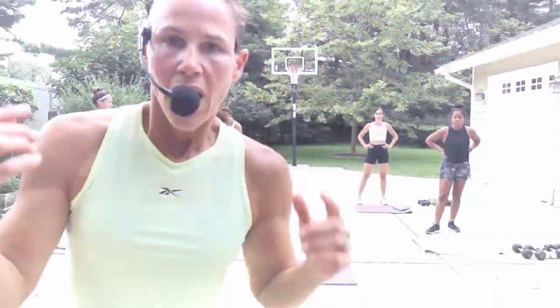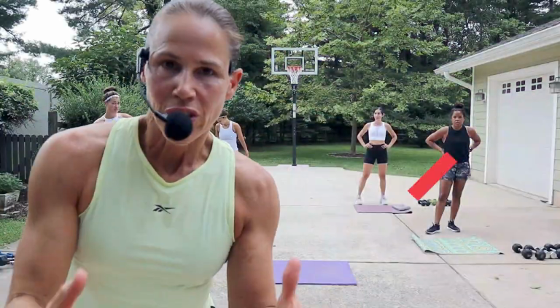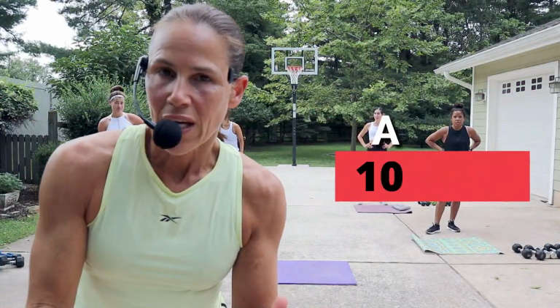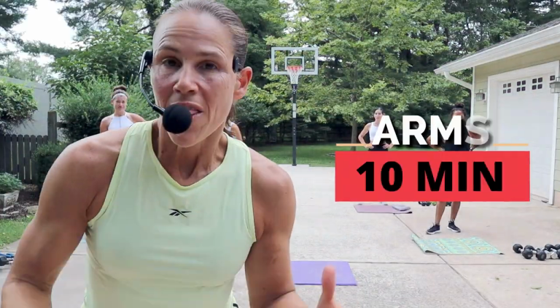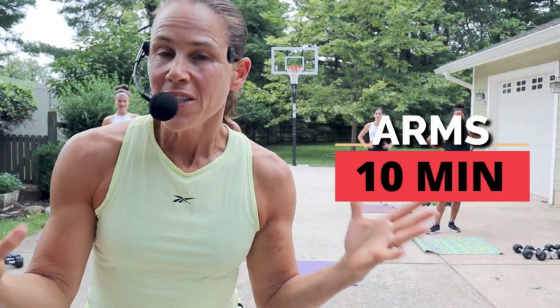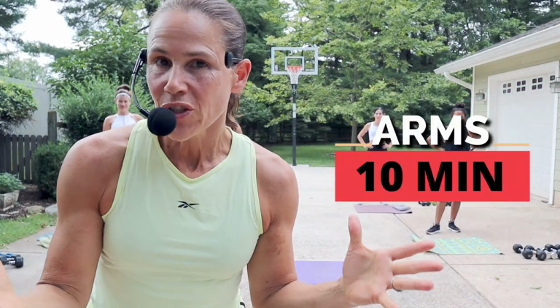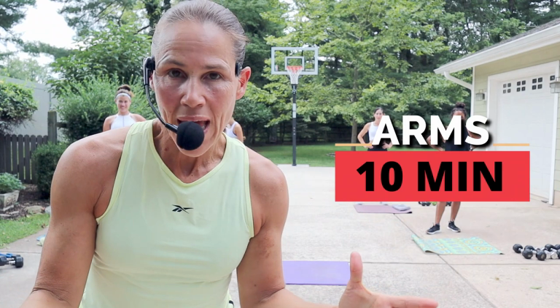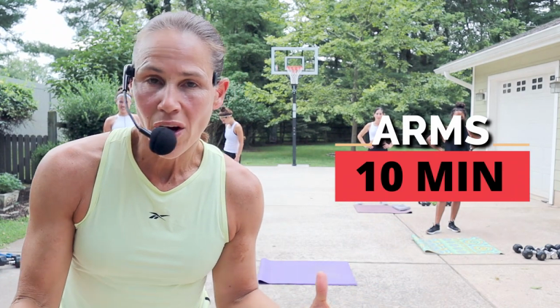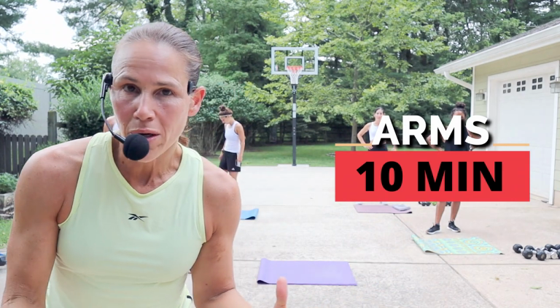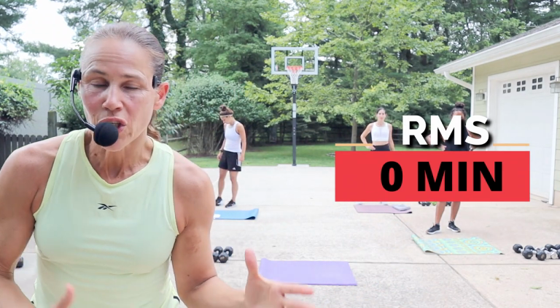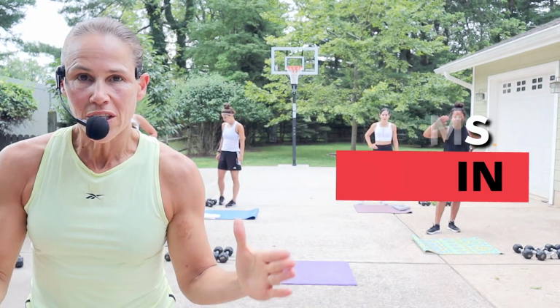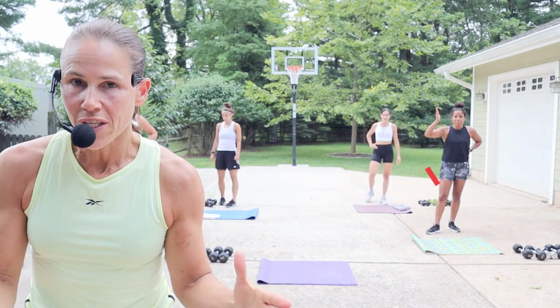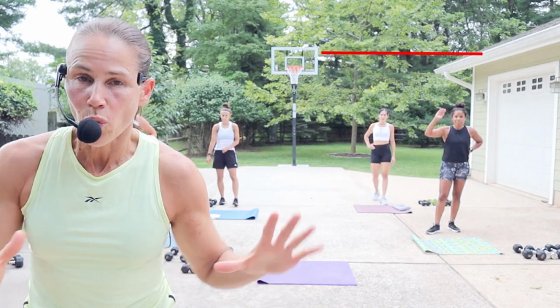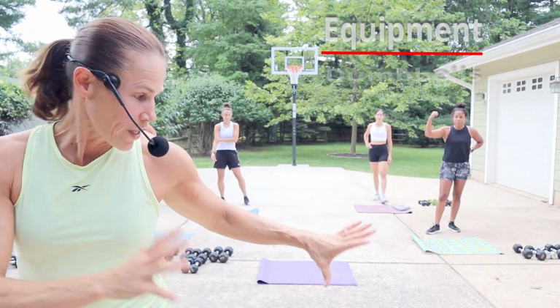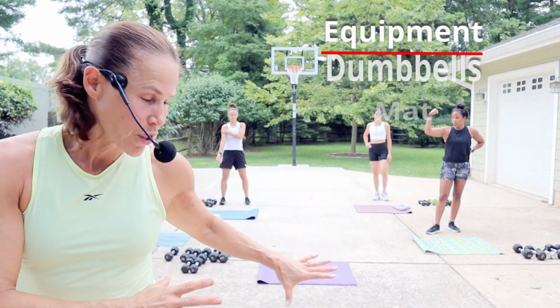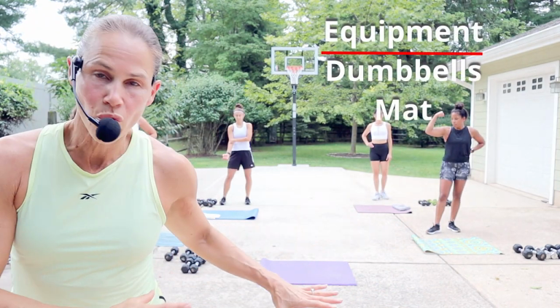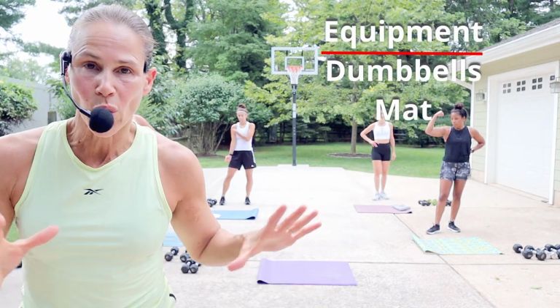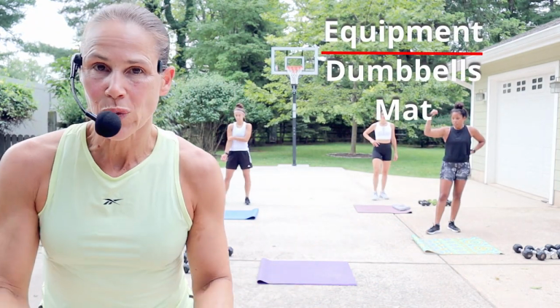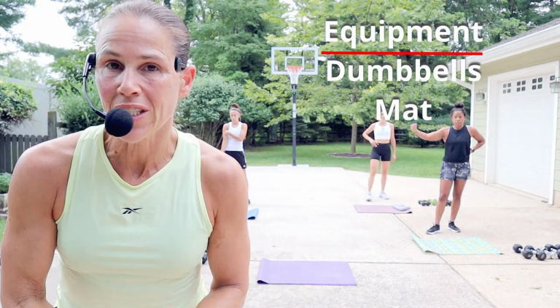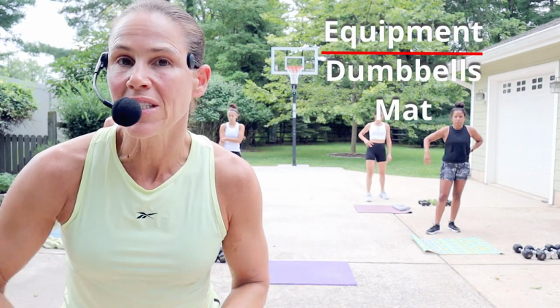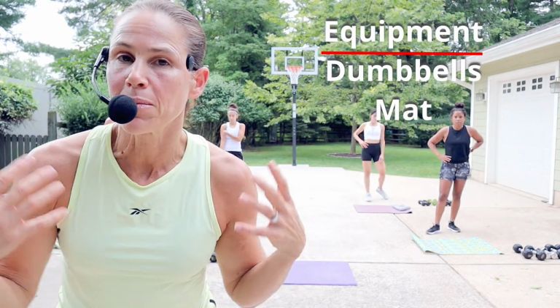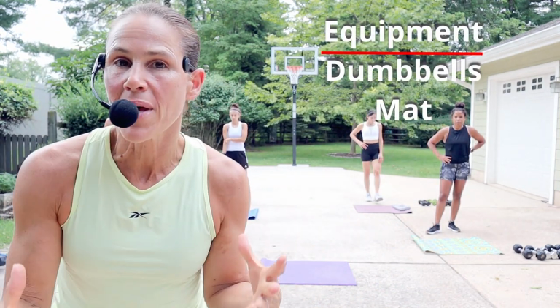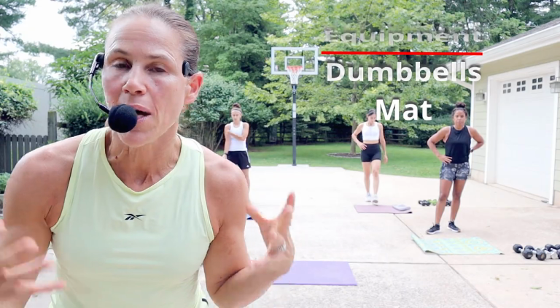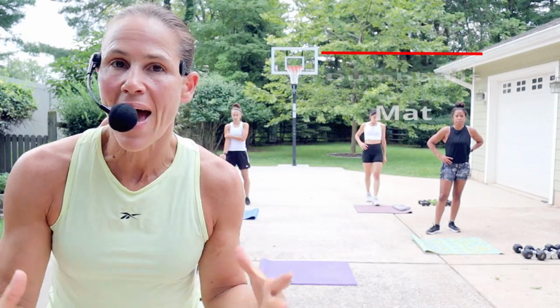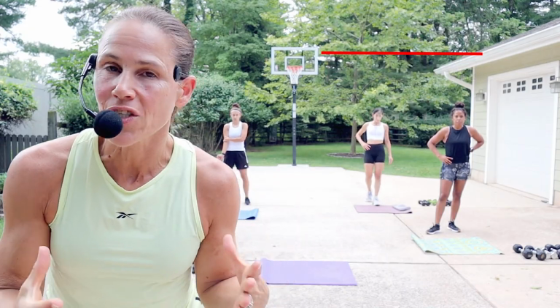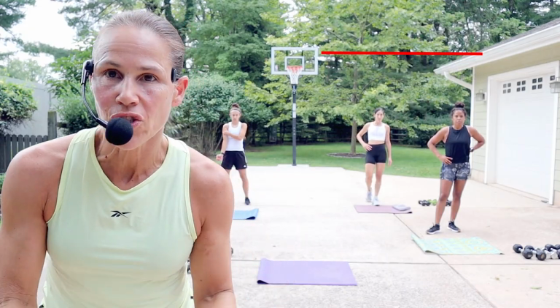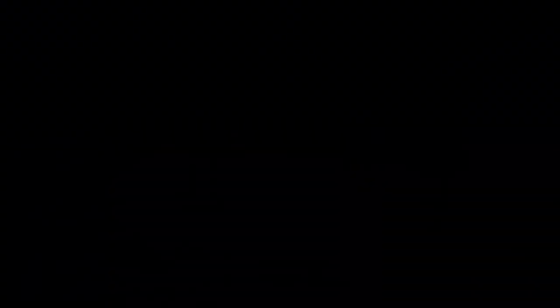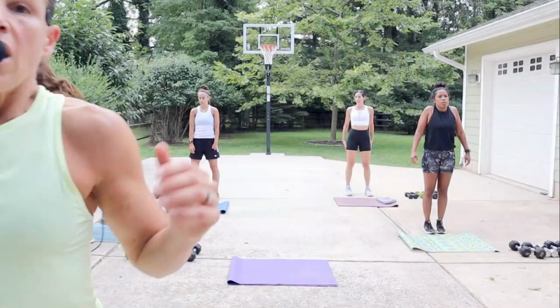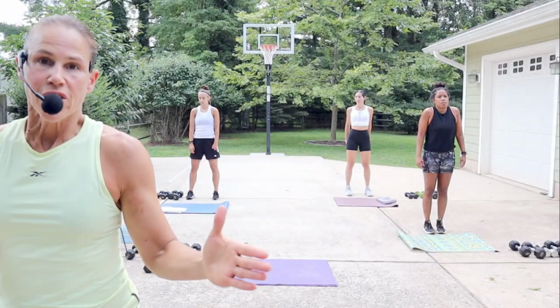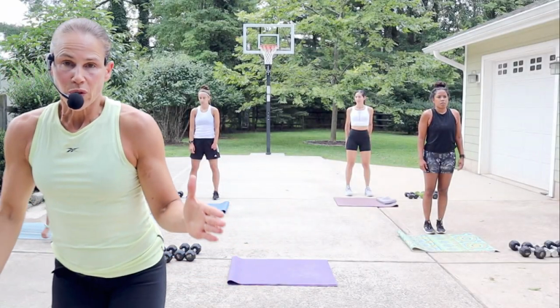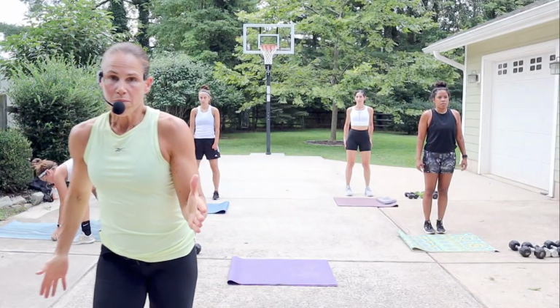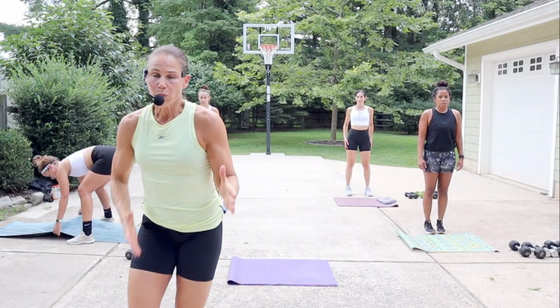All right you guys, this is your 10-minute arms. You're gonna get yourself ready to go — grab your weights. You need some dumbbells and a mat, that's all that you need. All right, we're gonna warm things up real quick.